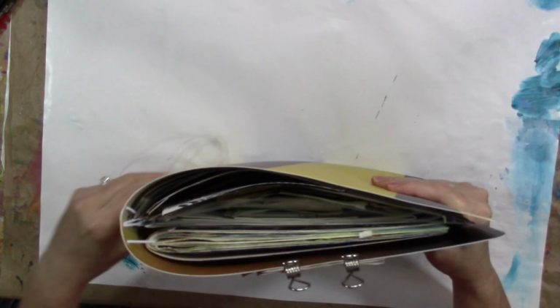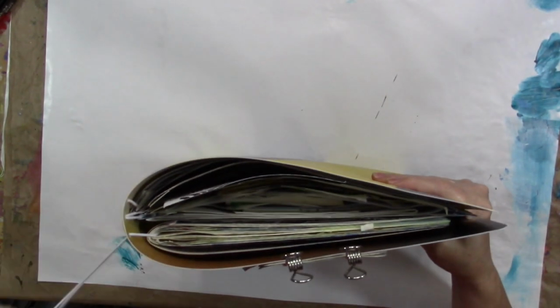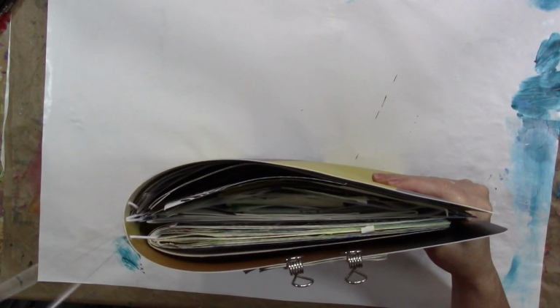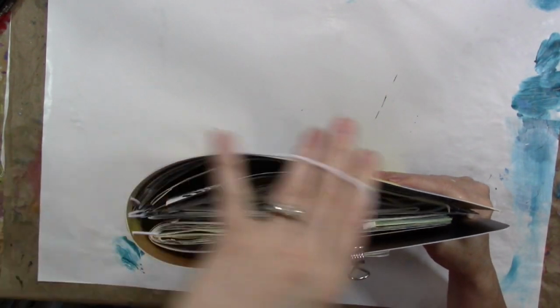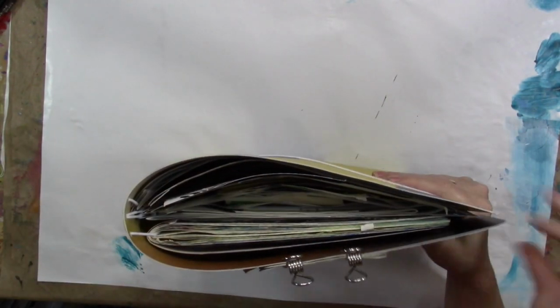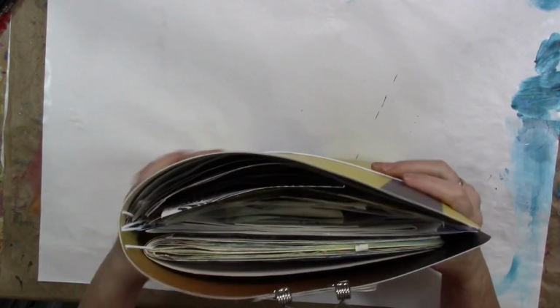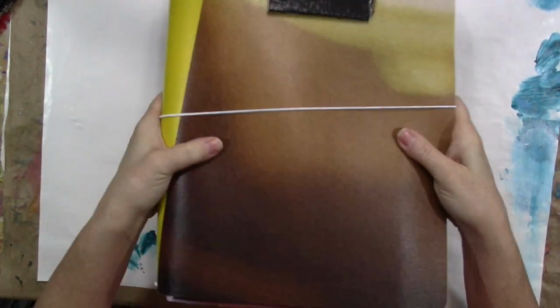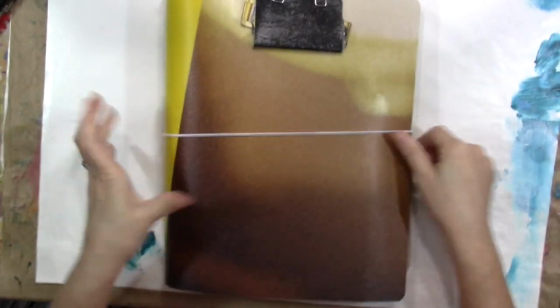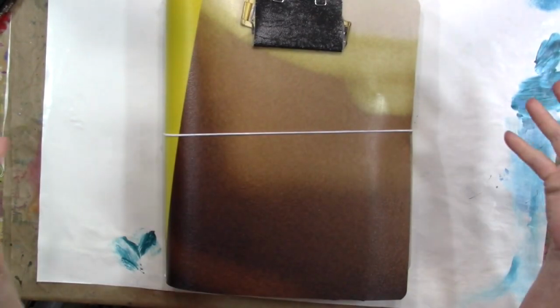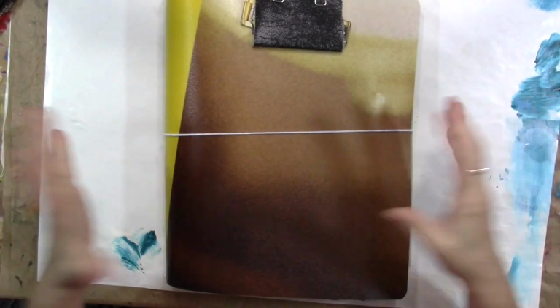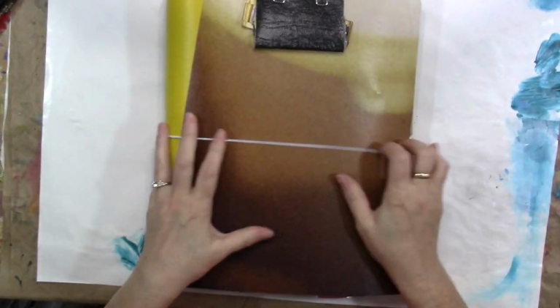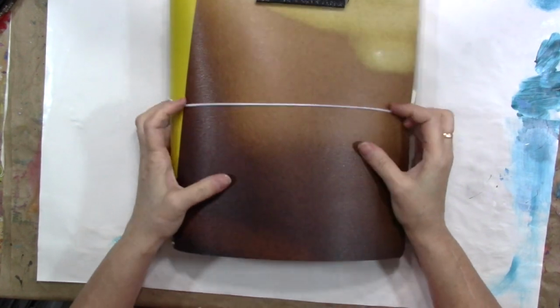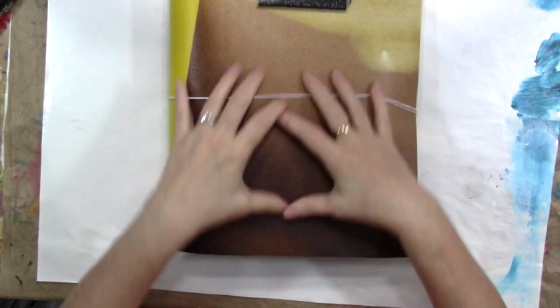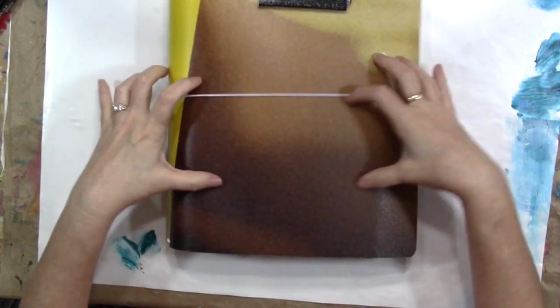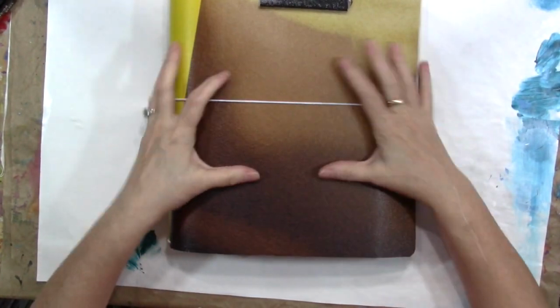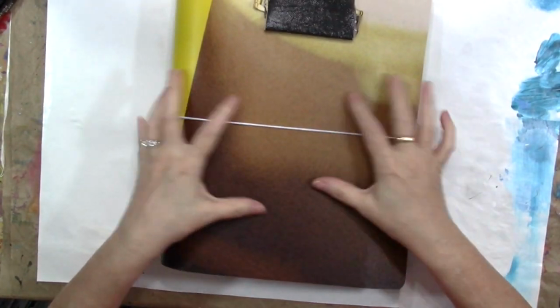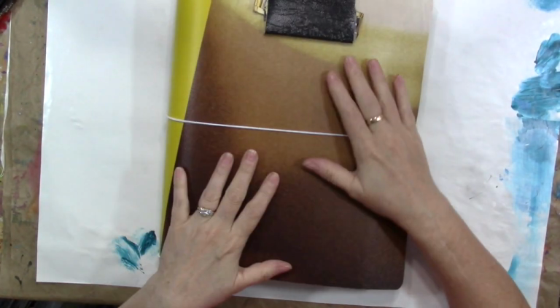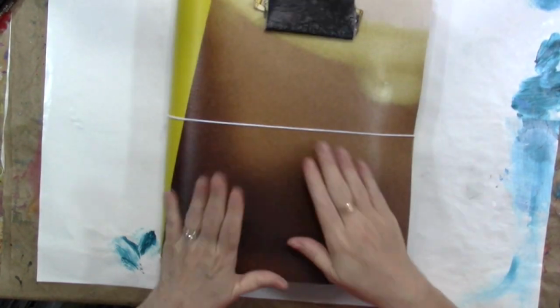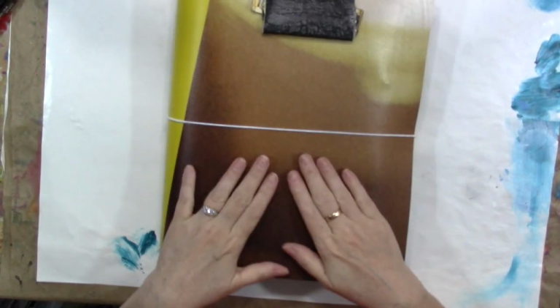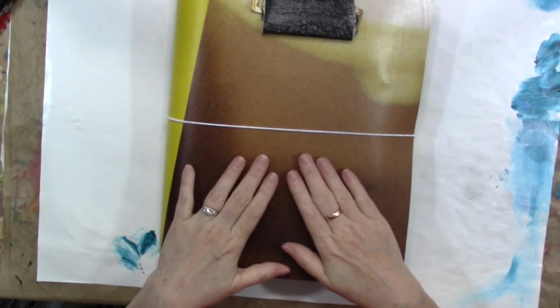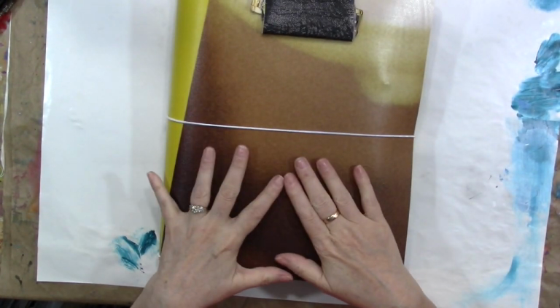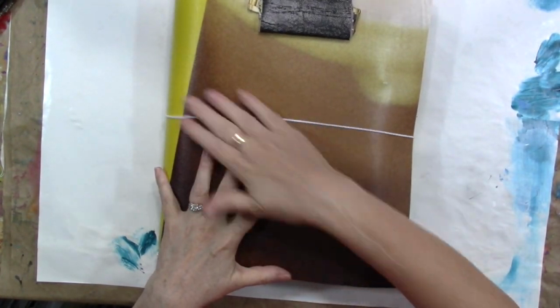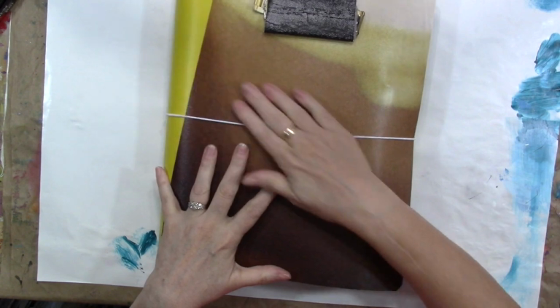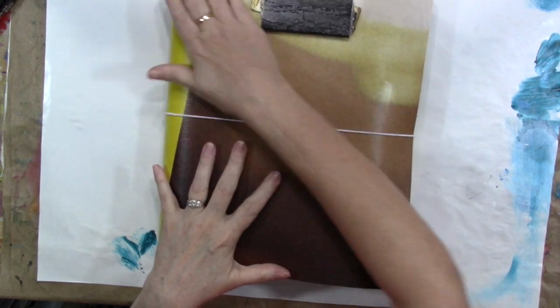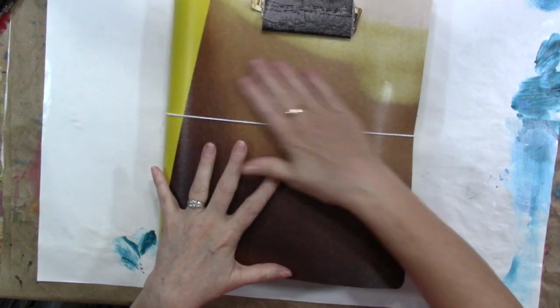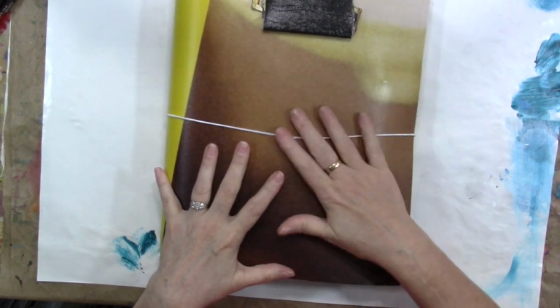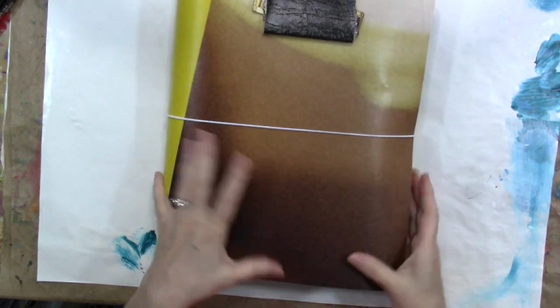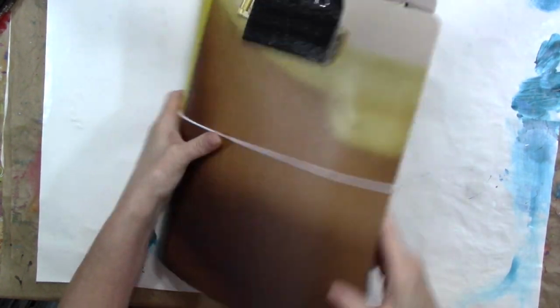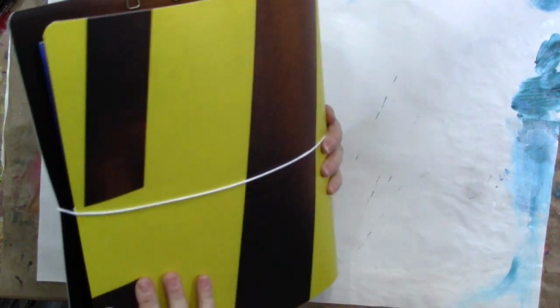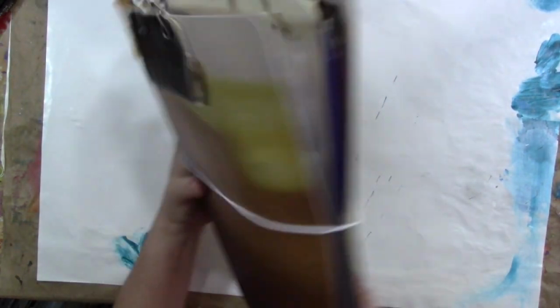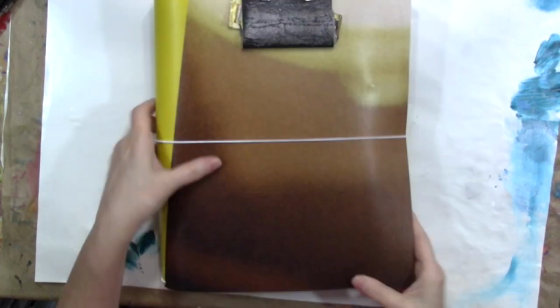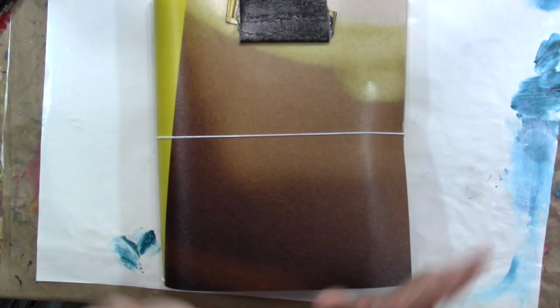I just put this in my big tote bag — super simple. I didn't have to worry about getting glue and stuff on it because it will clean right off of the vinyl. Get paint on it and it will clean off with a little alcohol. Perfect.